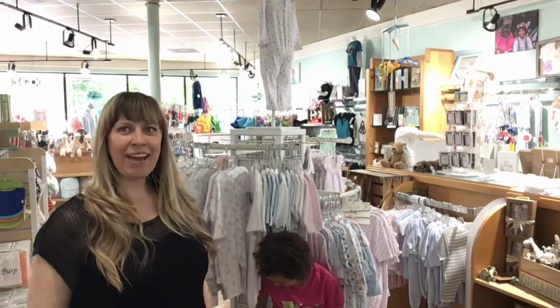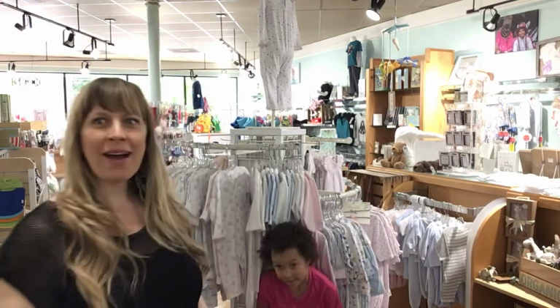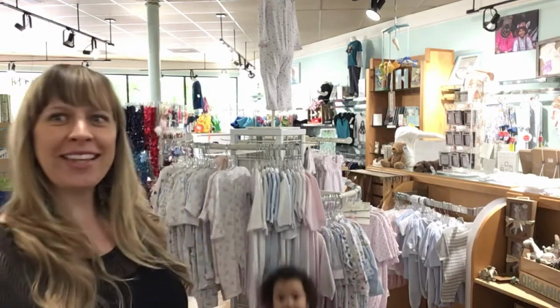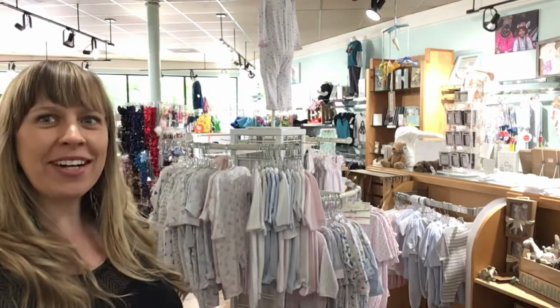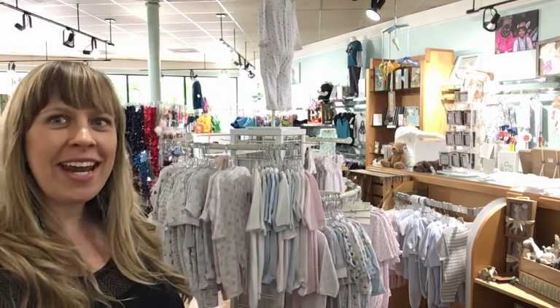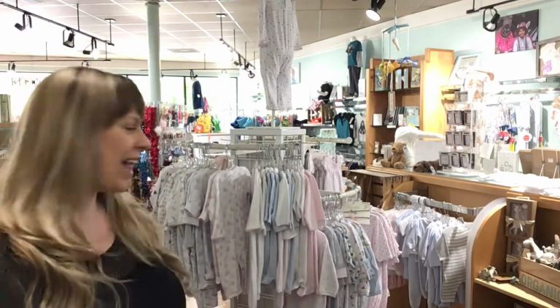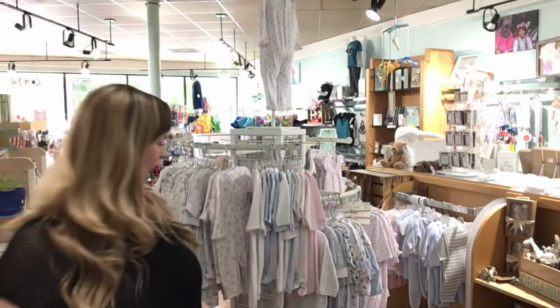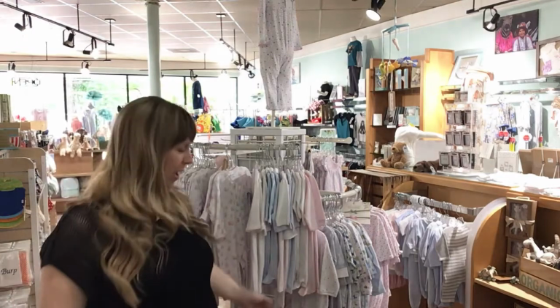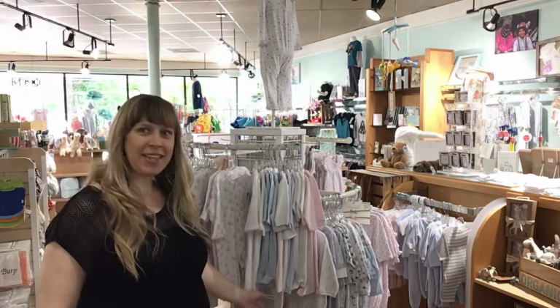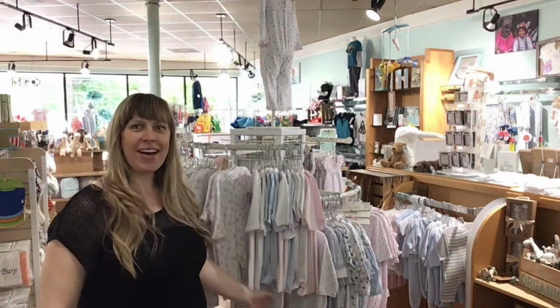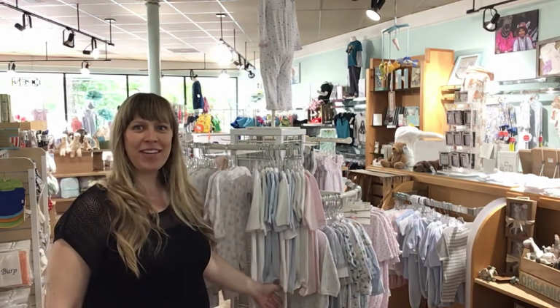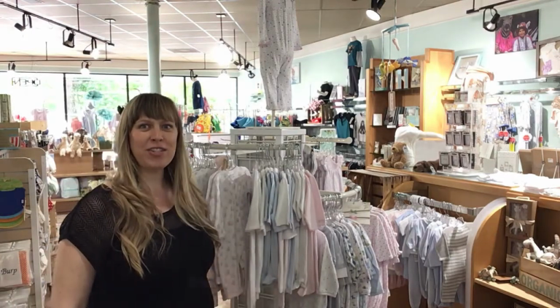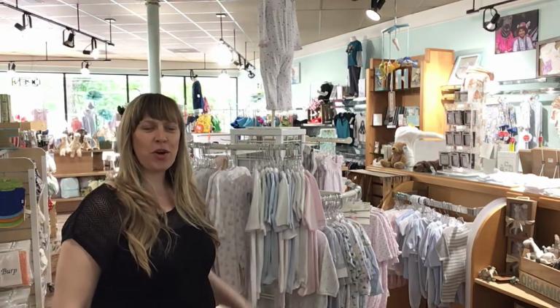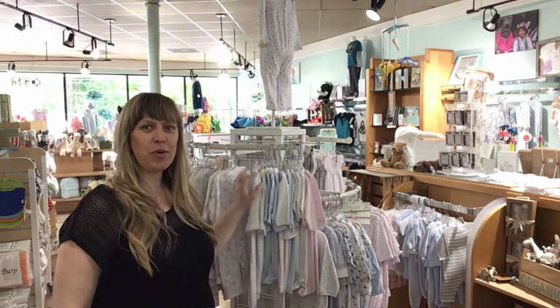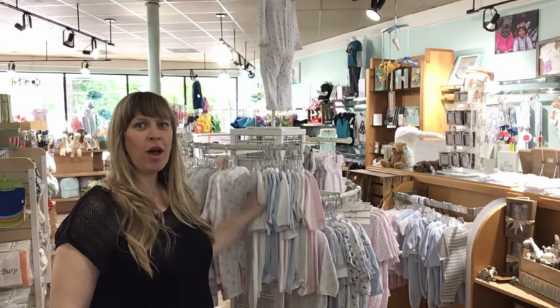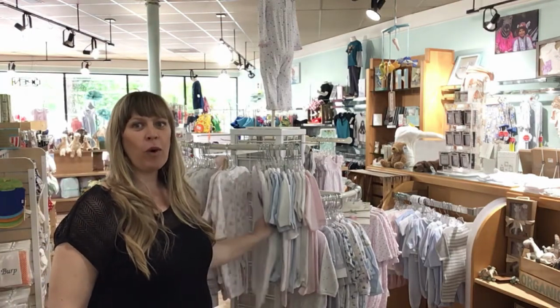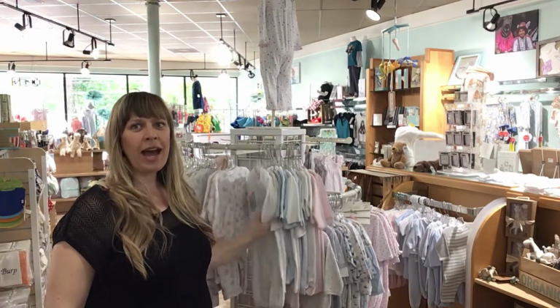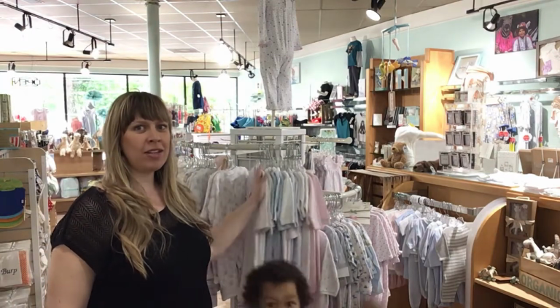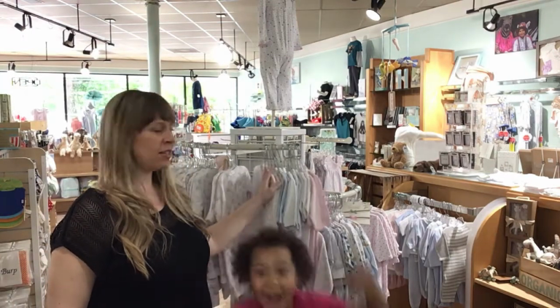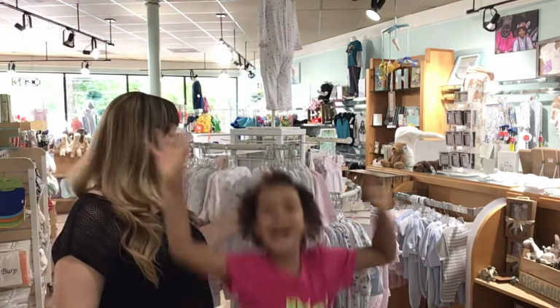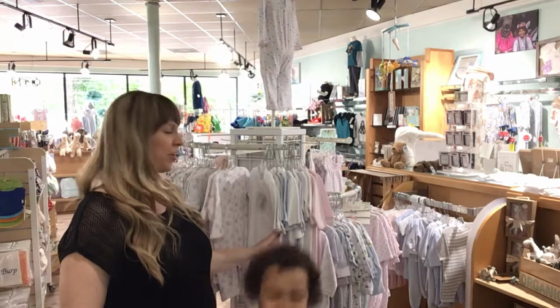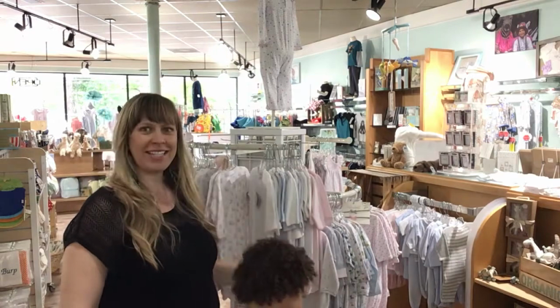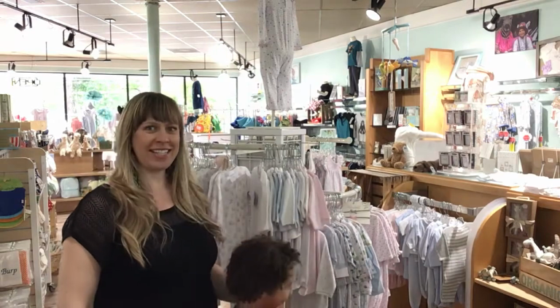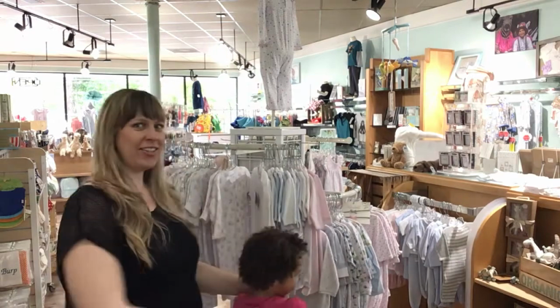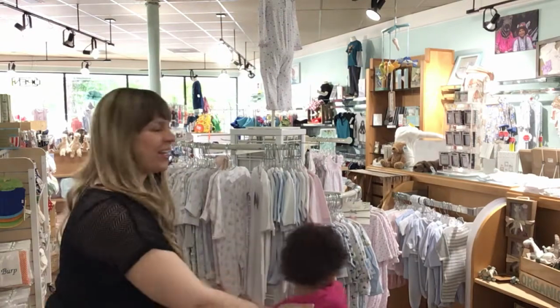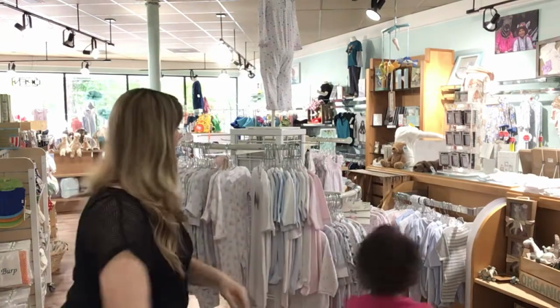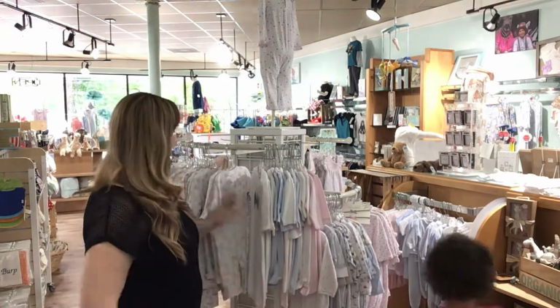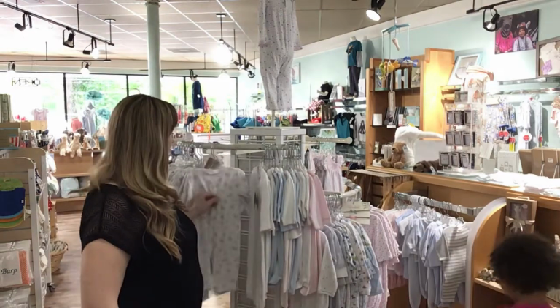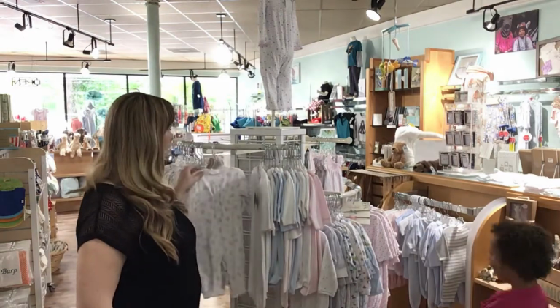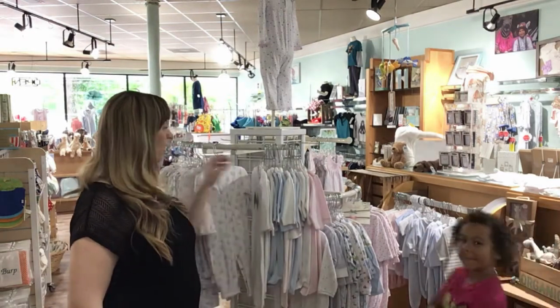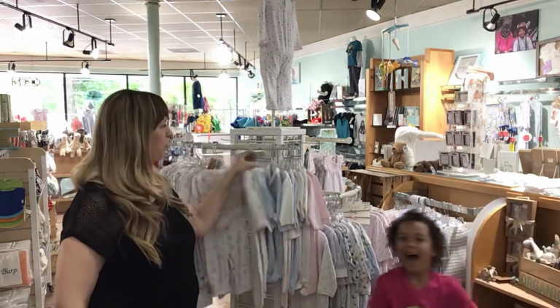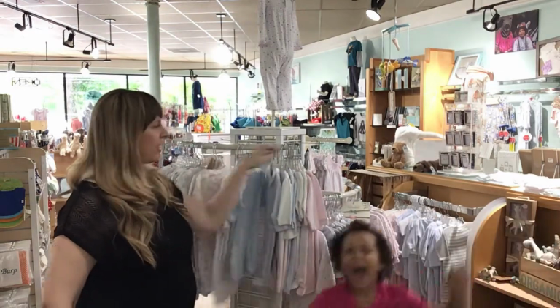Hey everybody, Lauren and Allie at Baby Love here to show you what we have in stock for Kissy Kissy. There she is. Say hello, Allie. Hi!